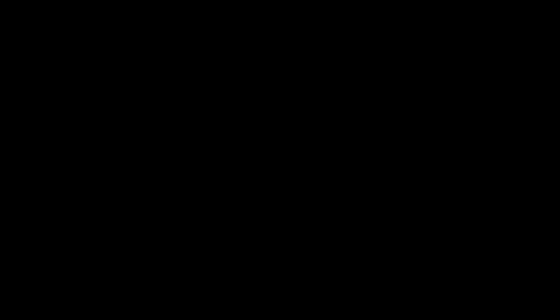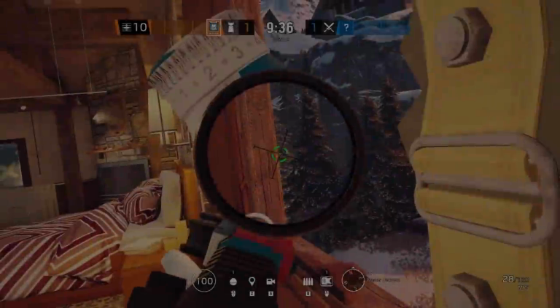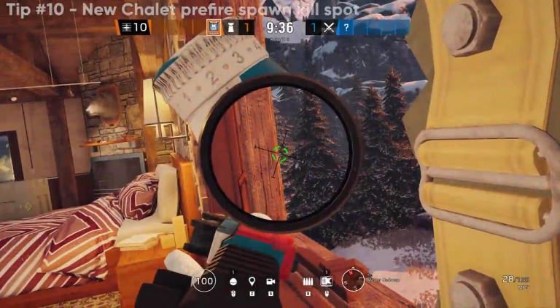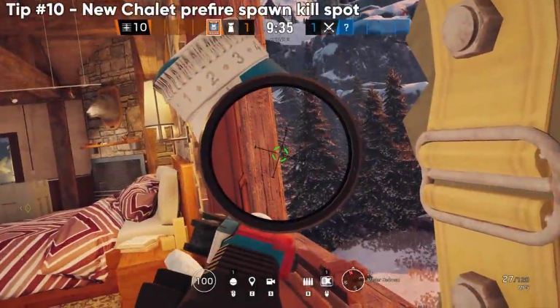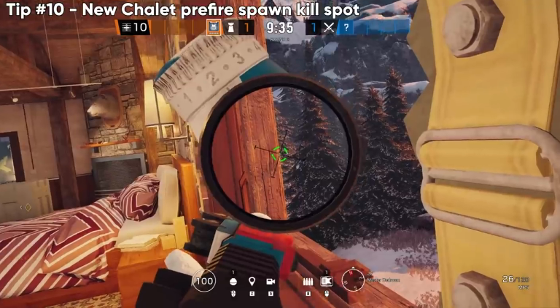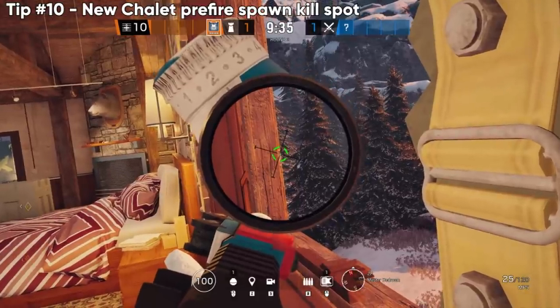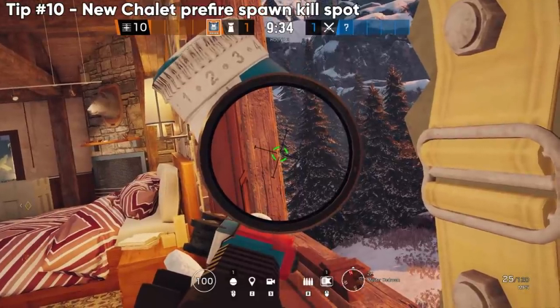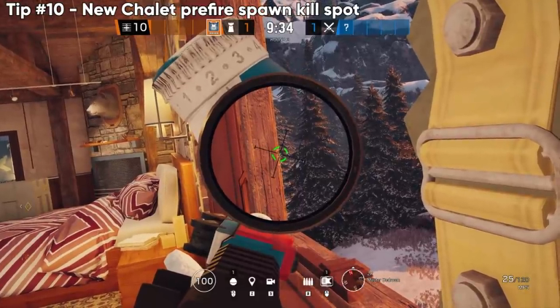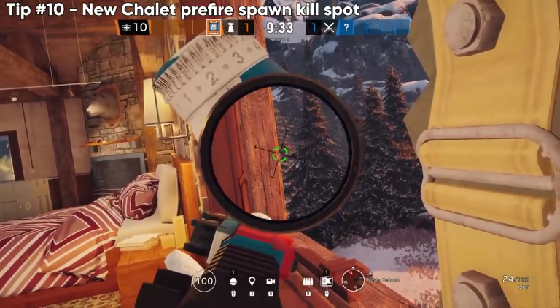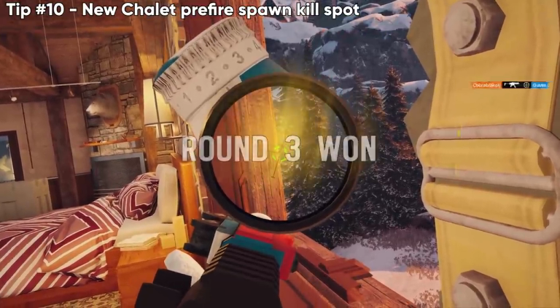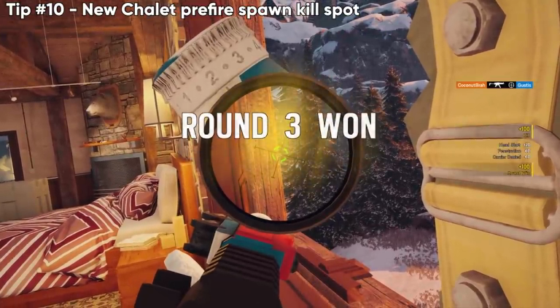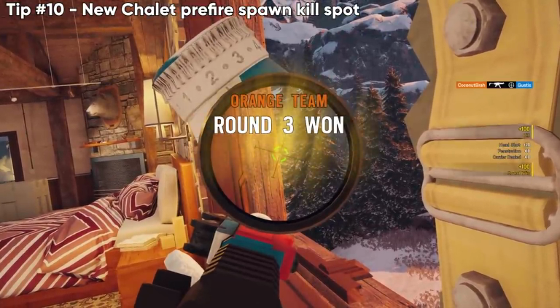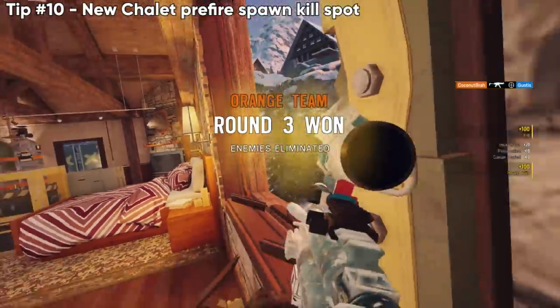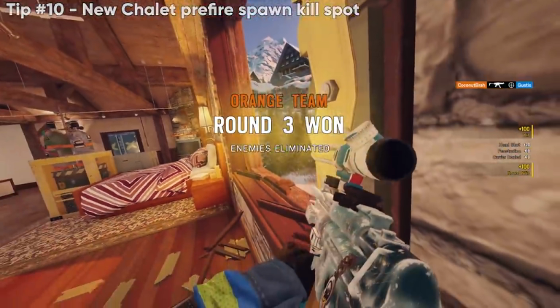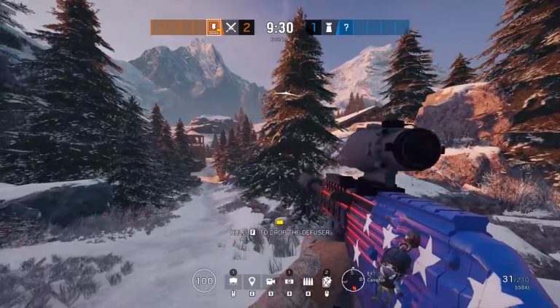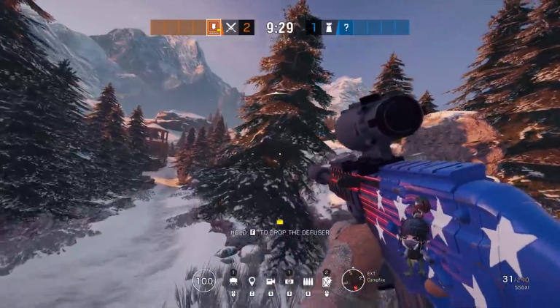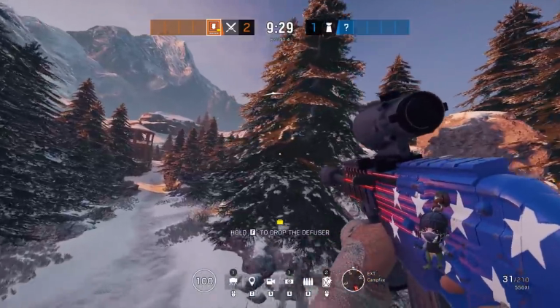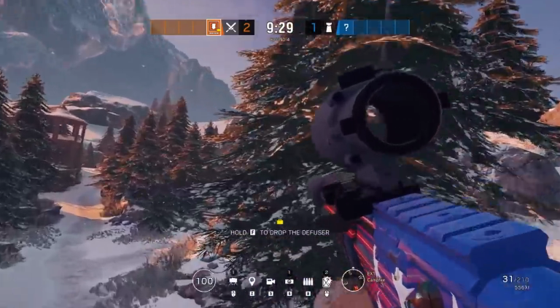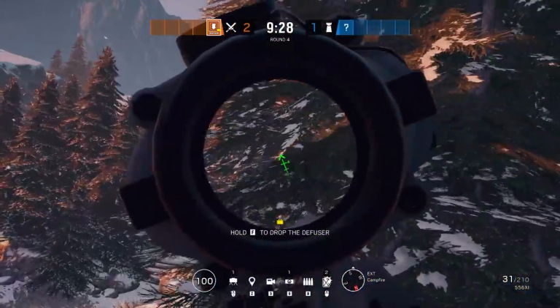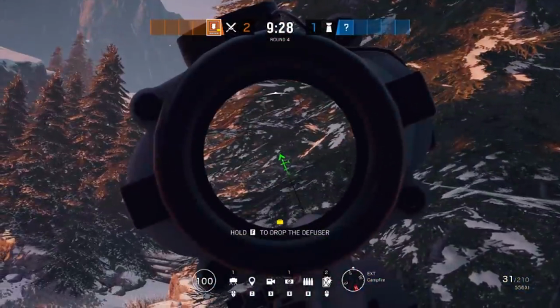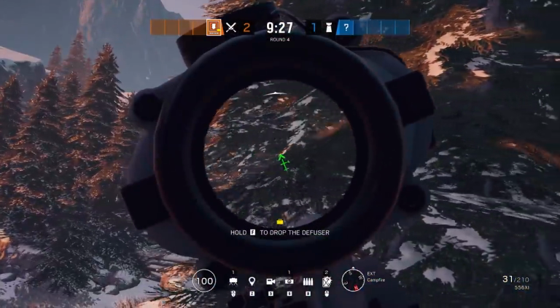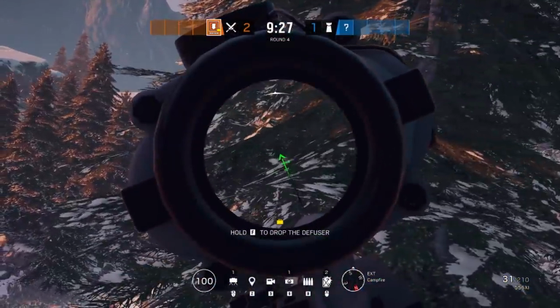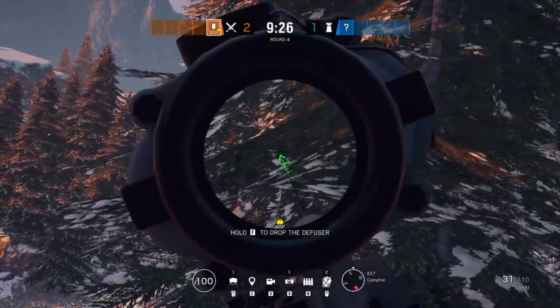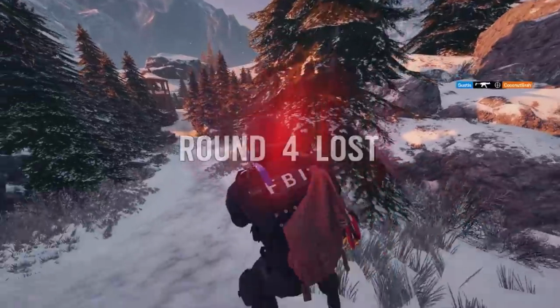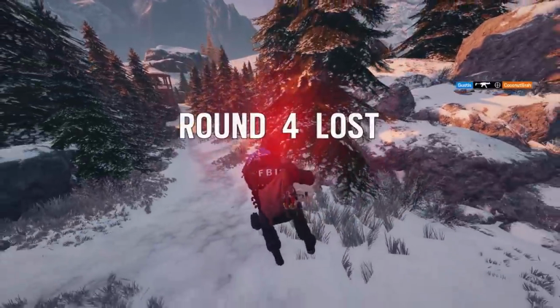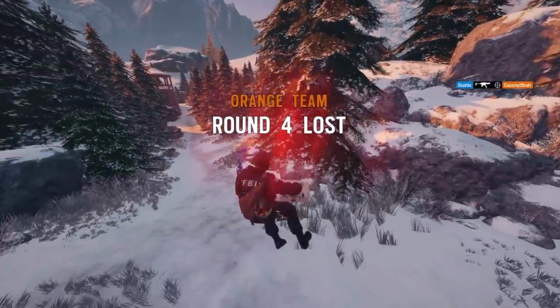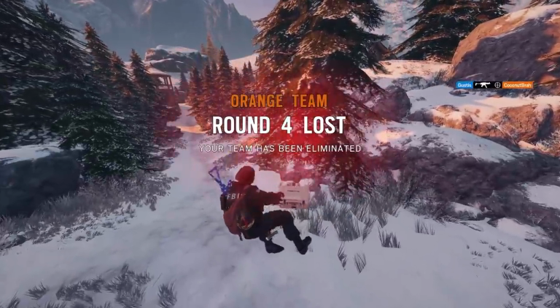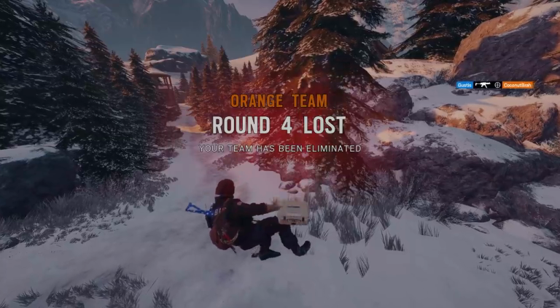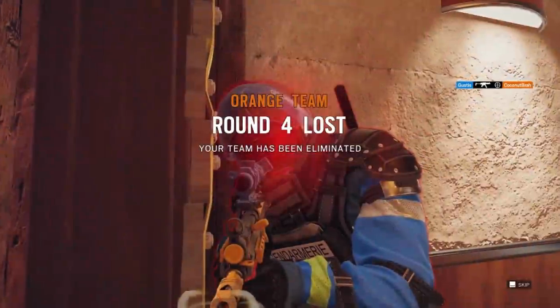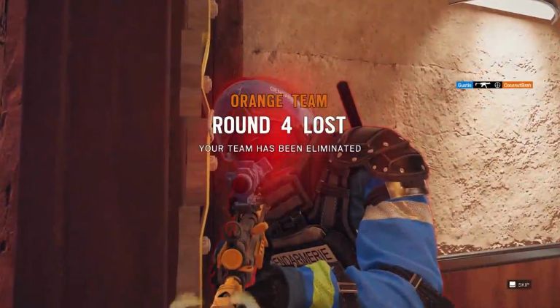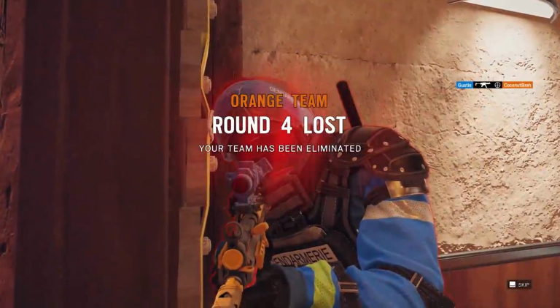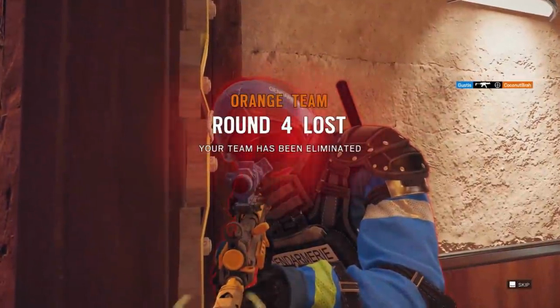If you watched the most recent video, you've probably seen this — the most insane Chalet pre-fire spawn kill spot I've seen since the map came out. You can kill them like five steps off spawn, so it's not even illegal to do.